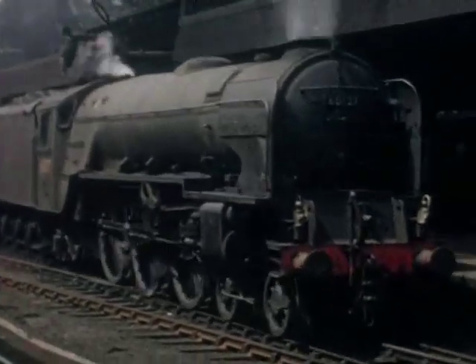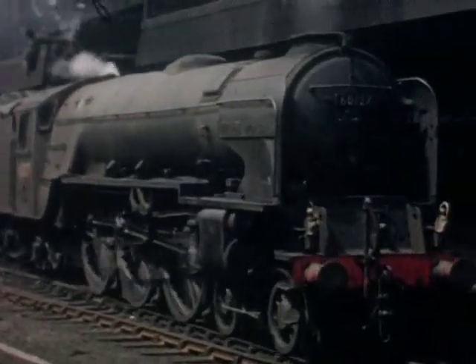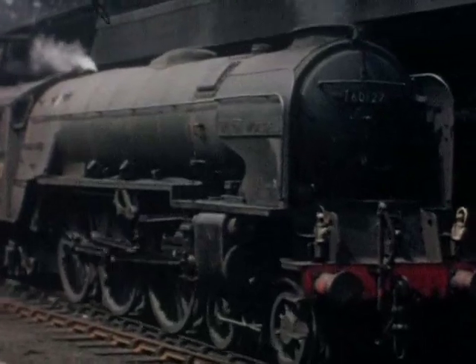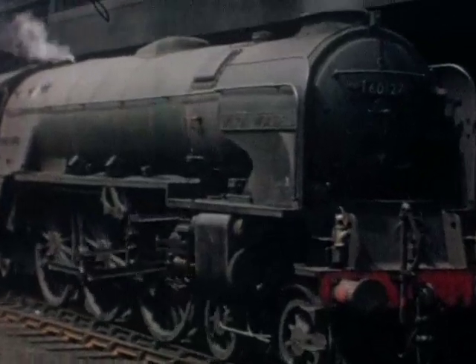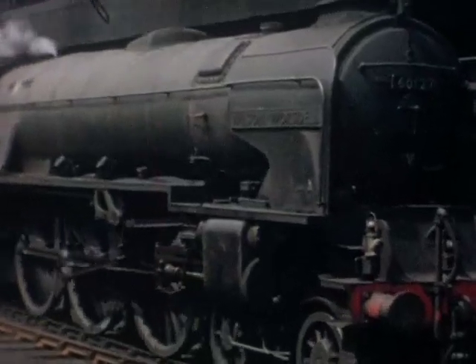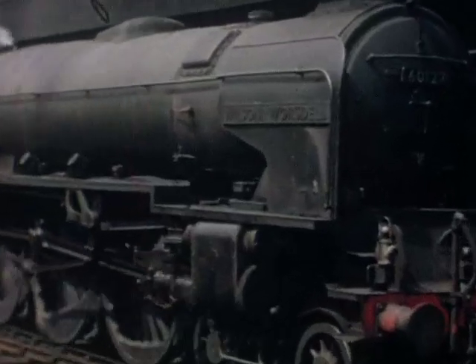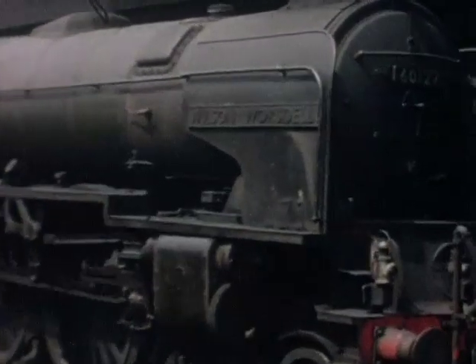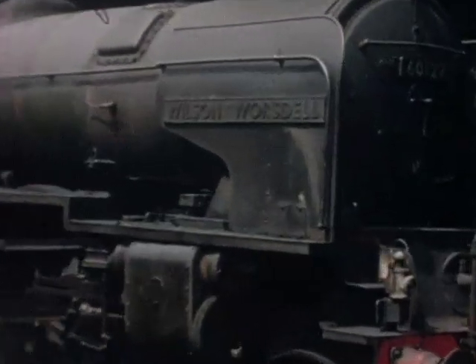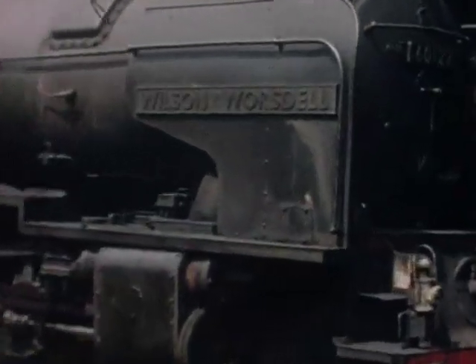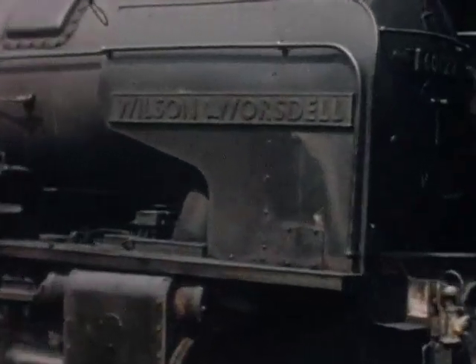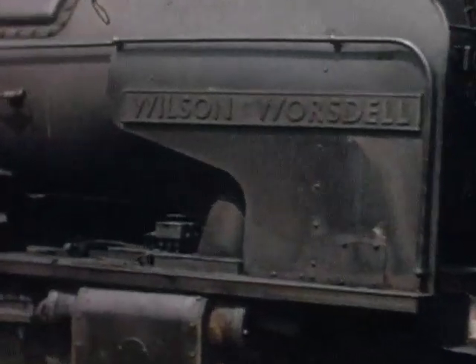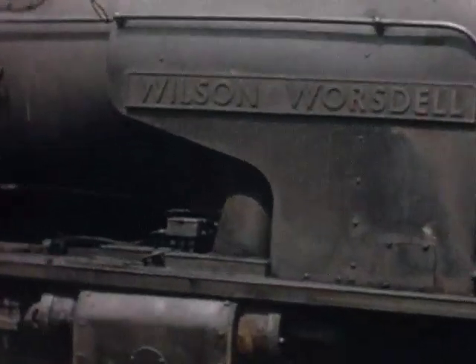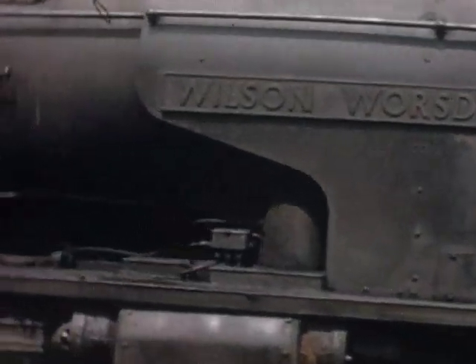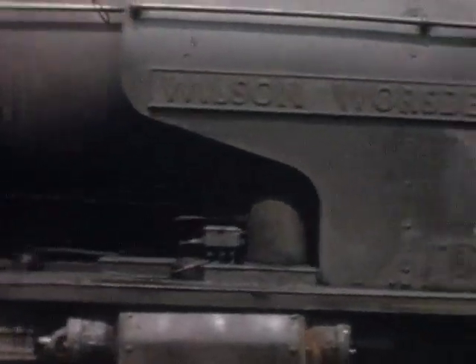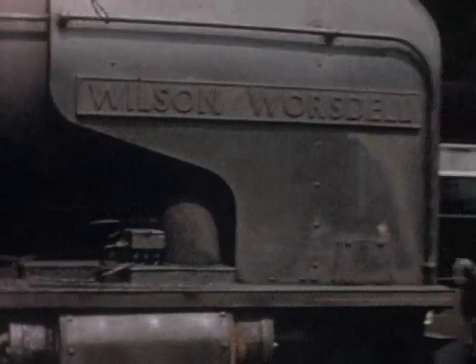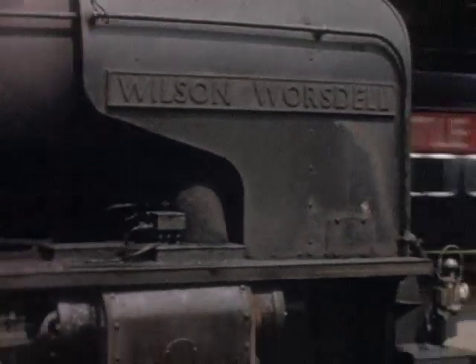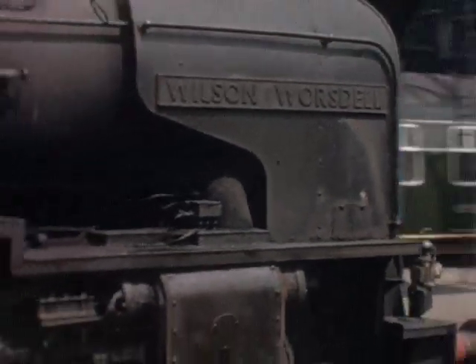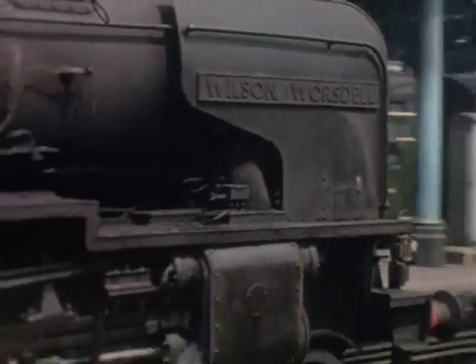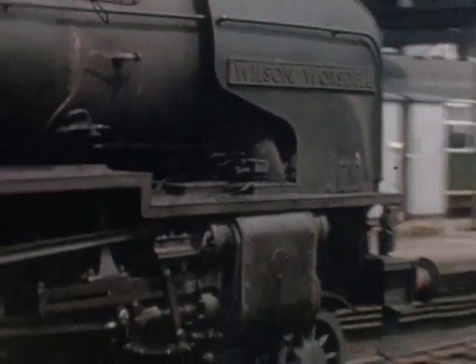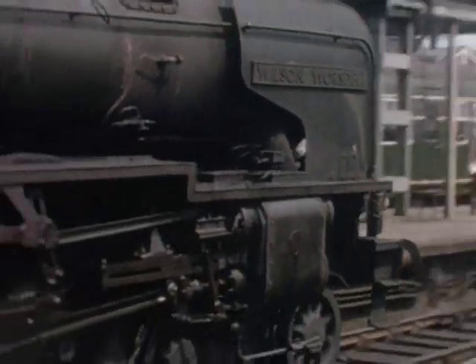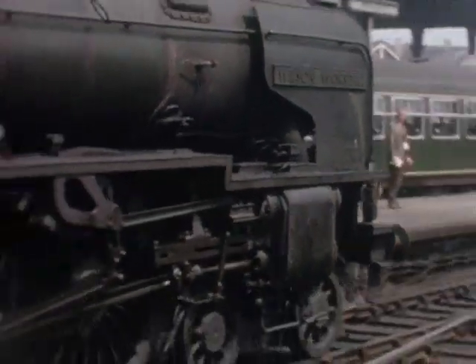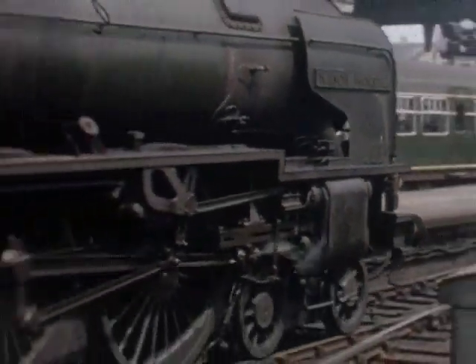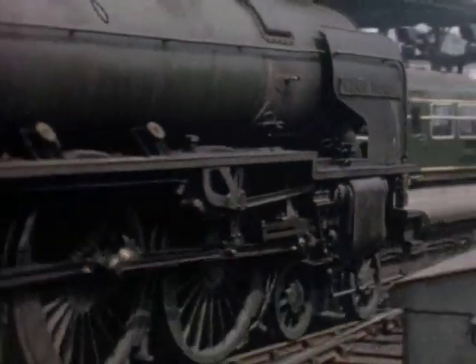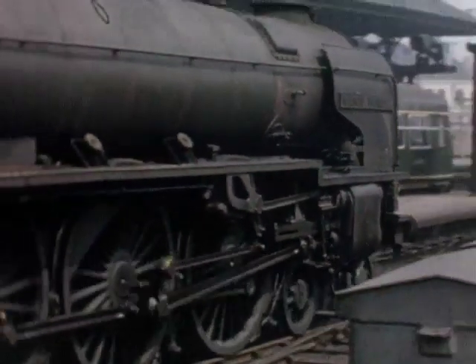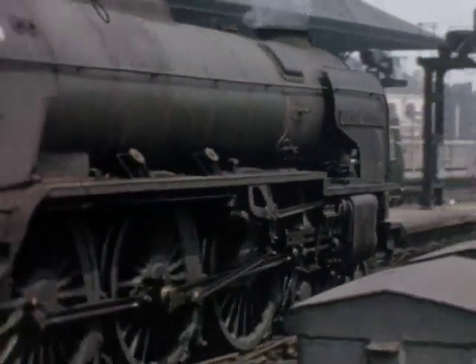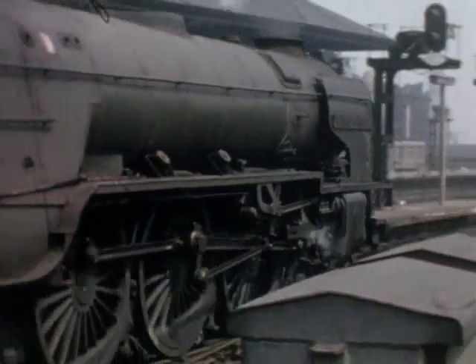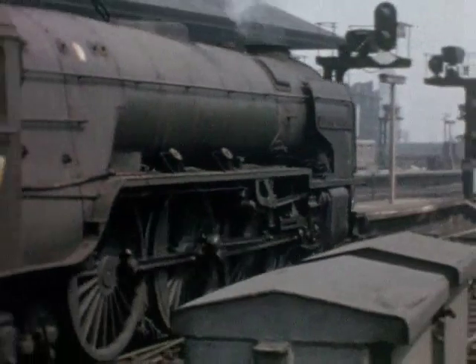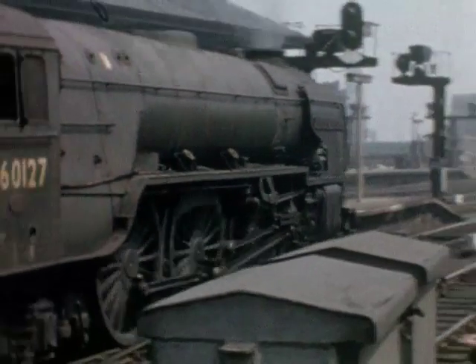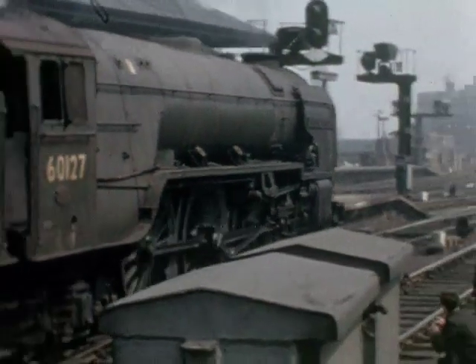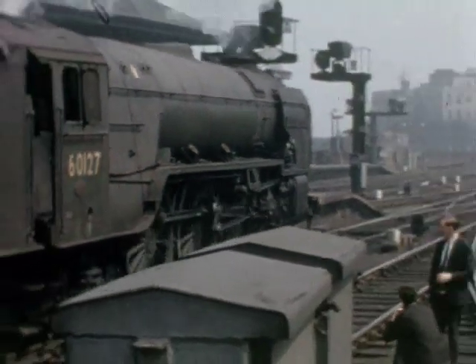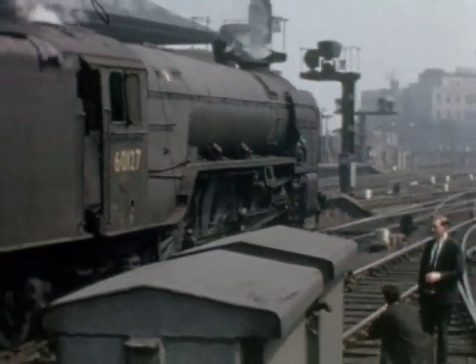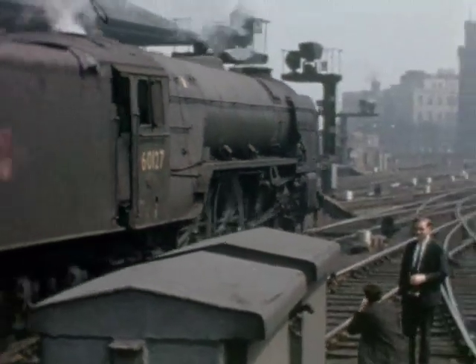The east end of Newcastle station on the 25th of May 1963, and a parcels working leaves behind Class A1 Wilson Worsdell, a name synonymous with steam locomotive design in the northeast.